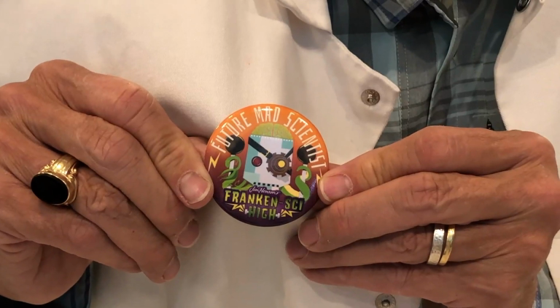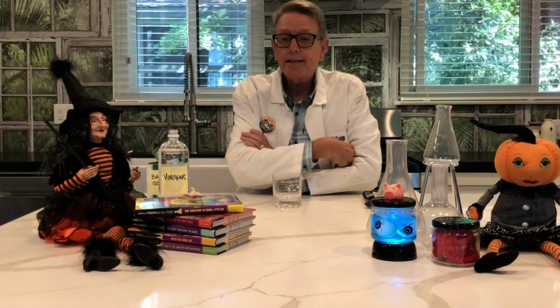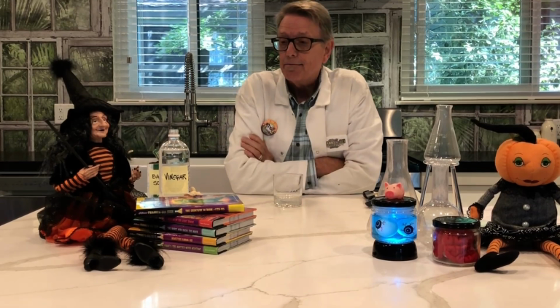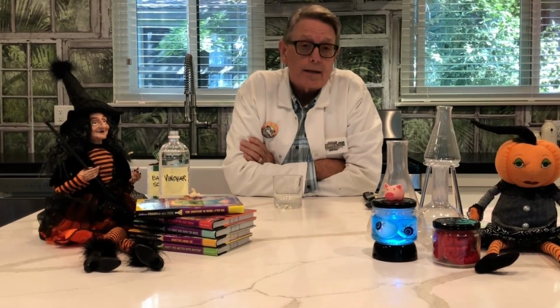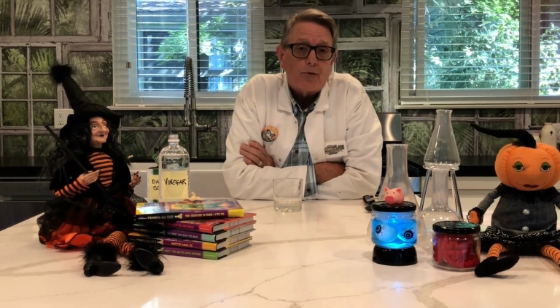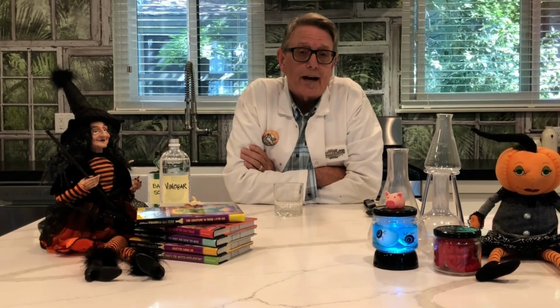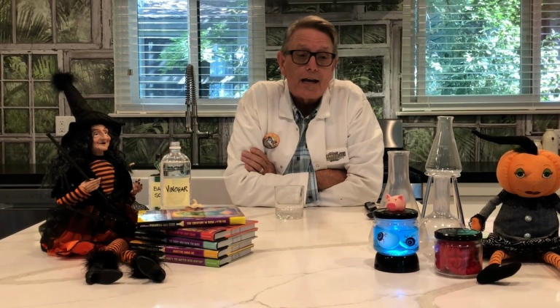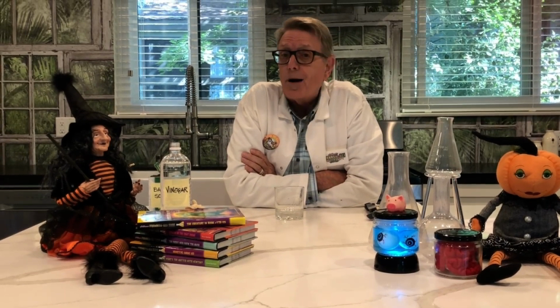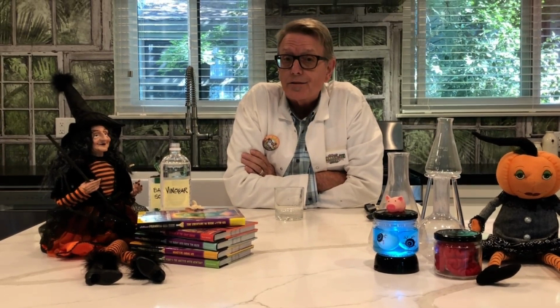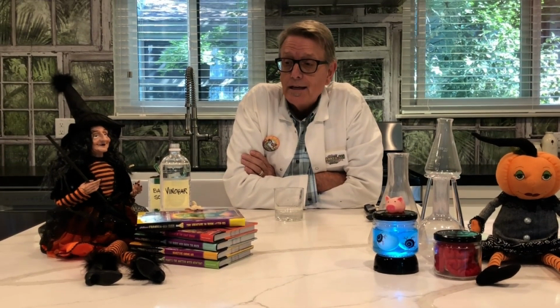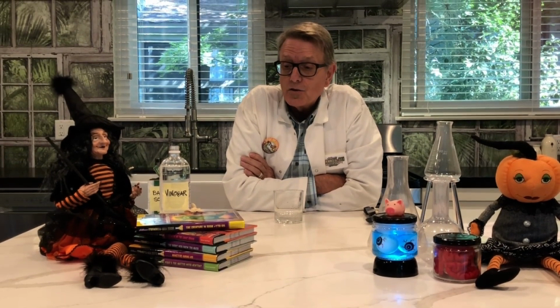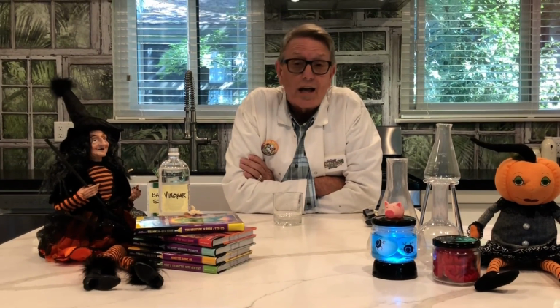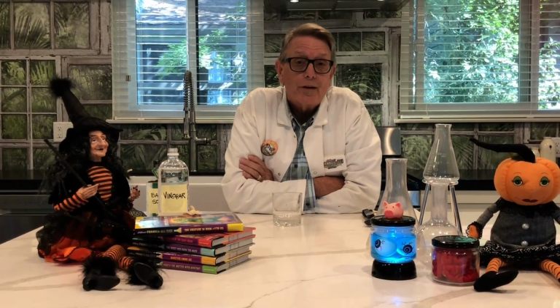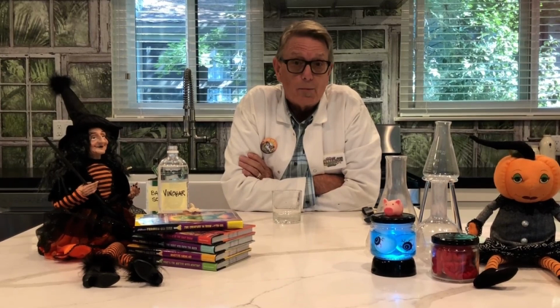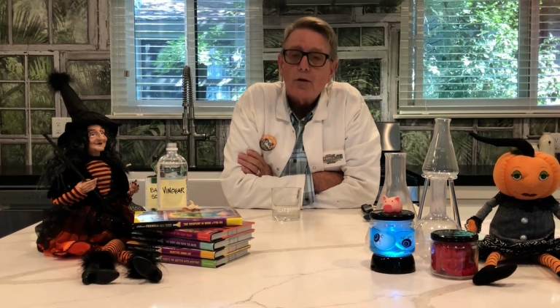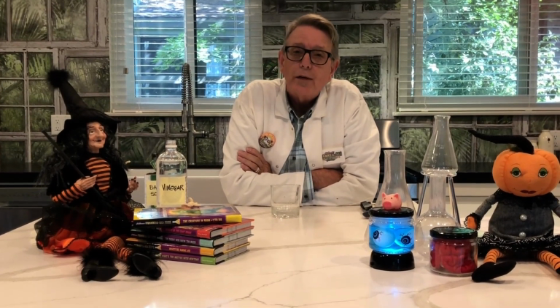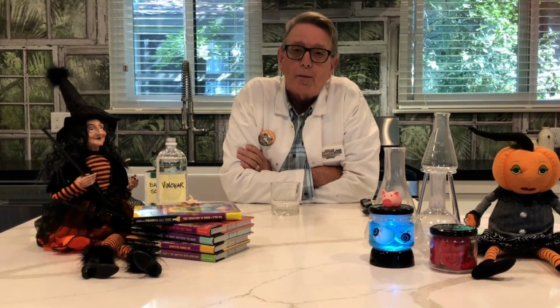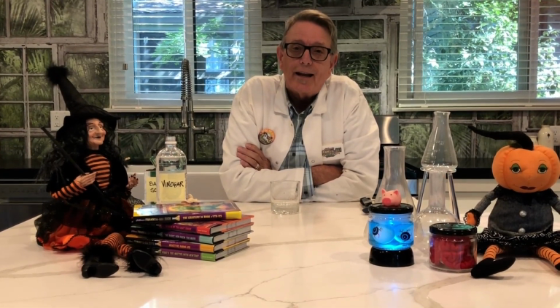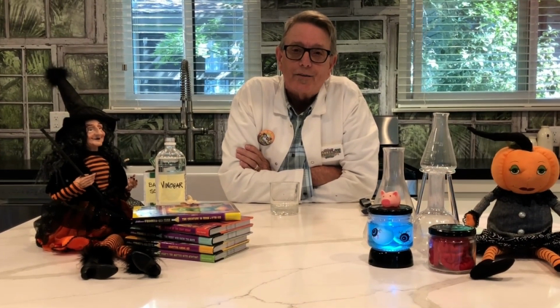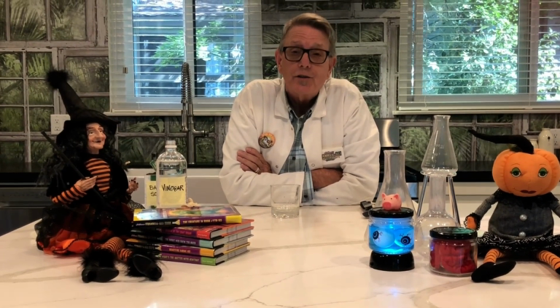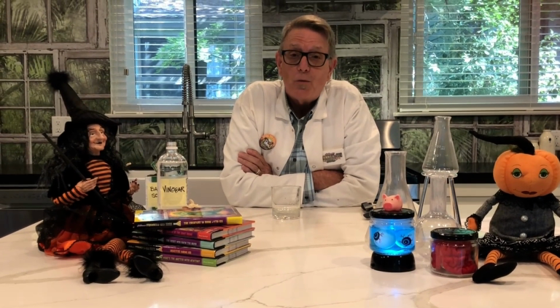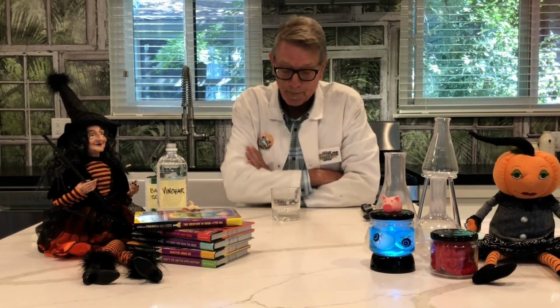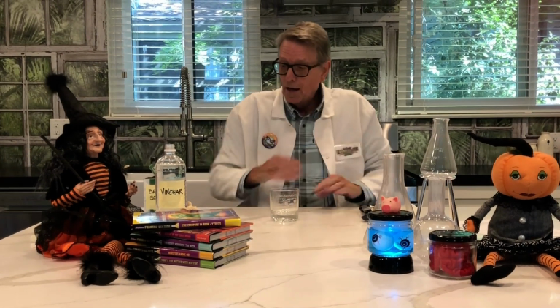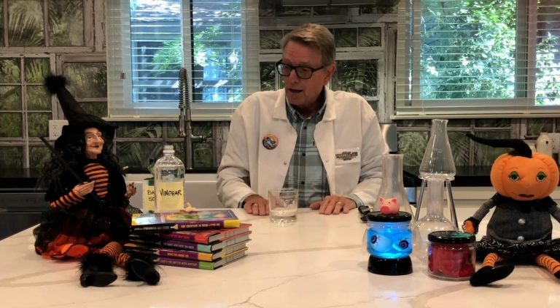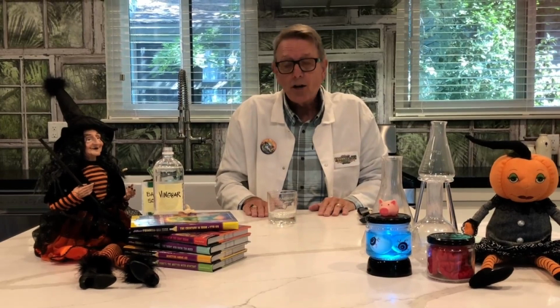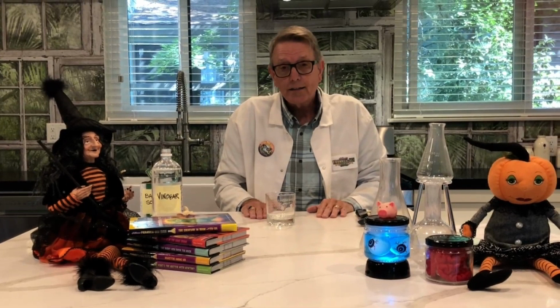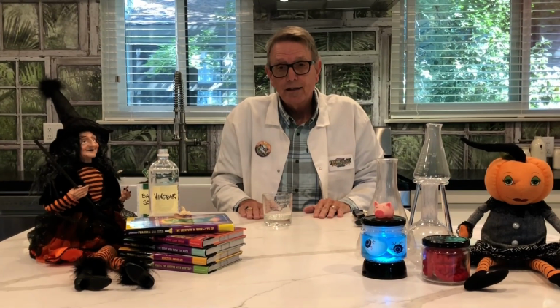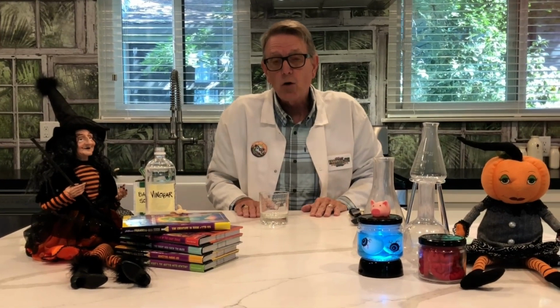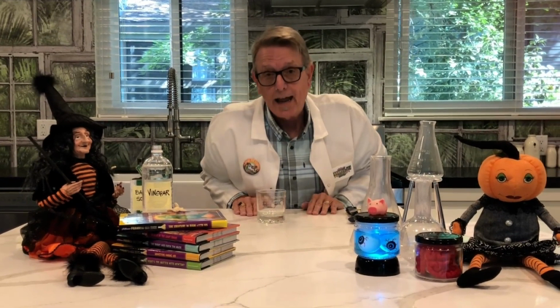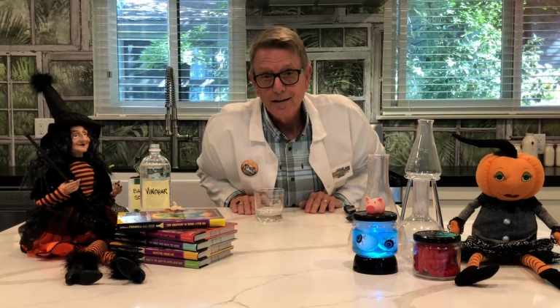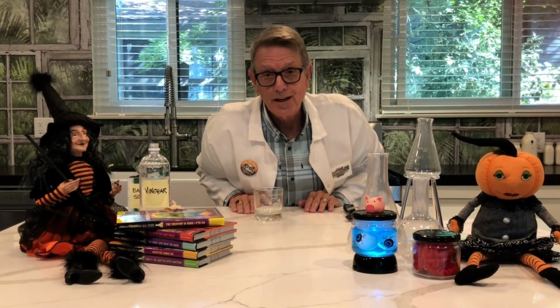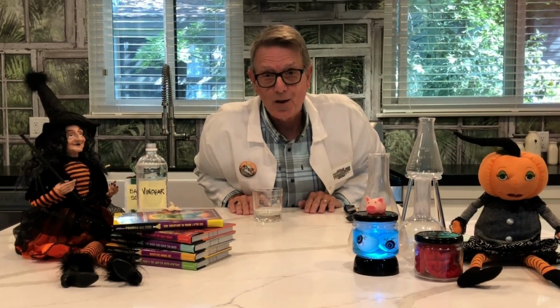Let's see. The kids at Franken-Sci High like making monsters. They also do a lot of experiments. So let's do an experiment today together — you can do this at home.